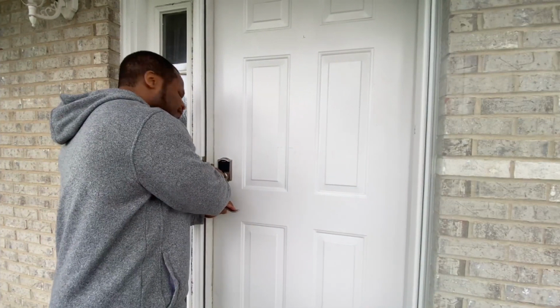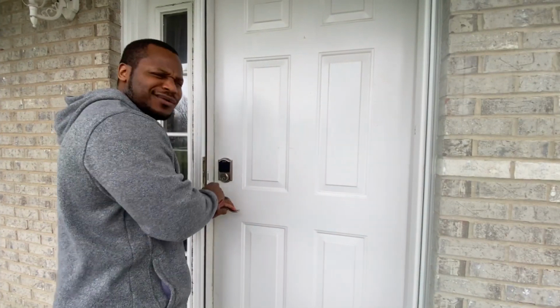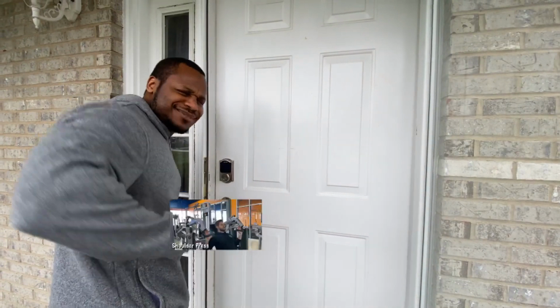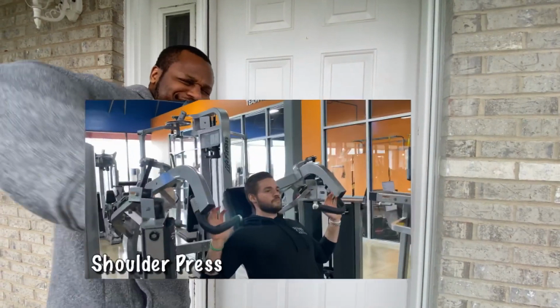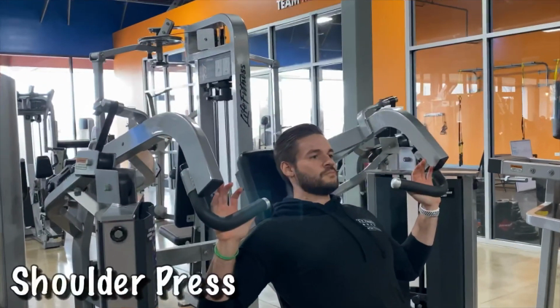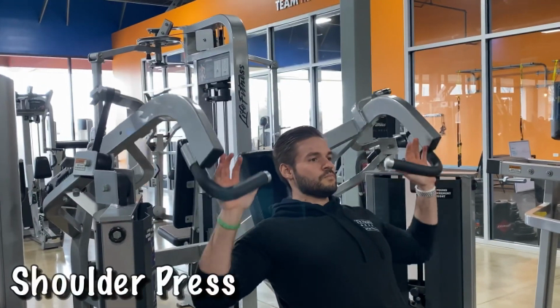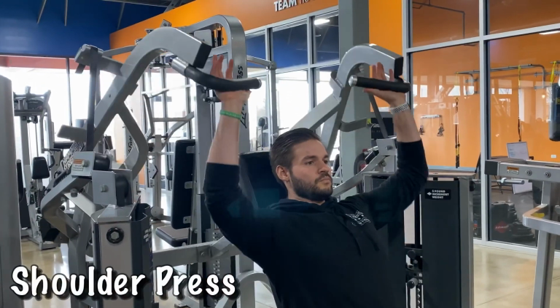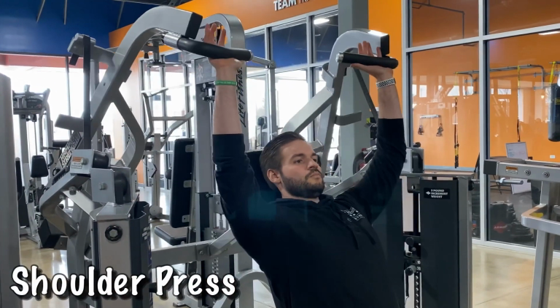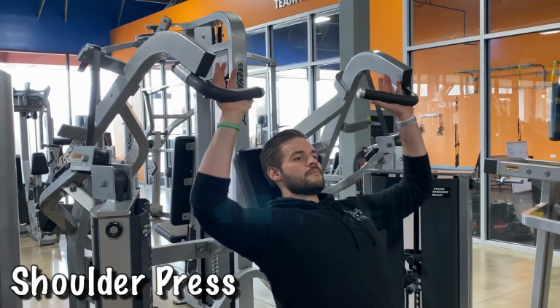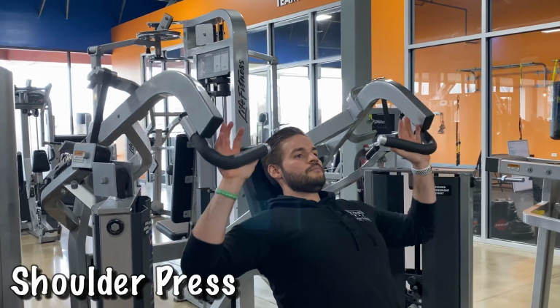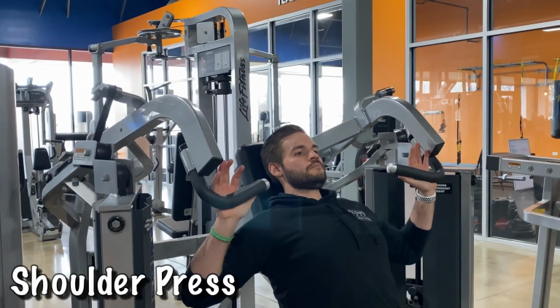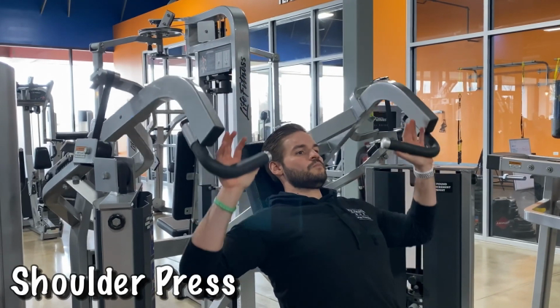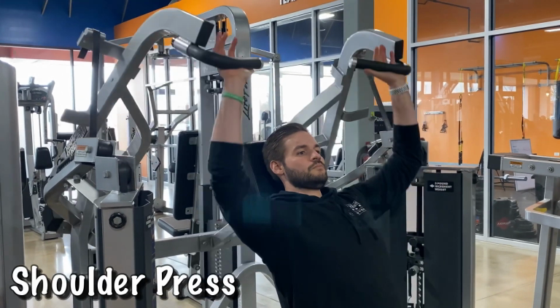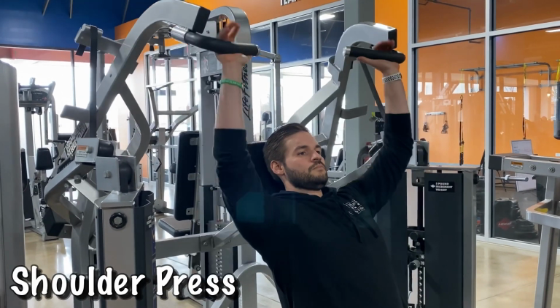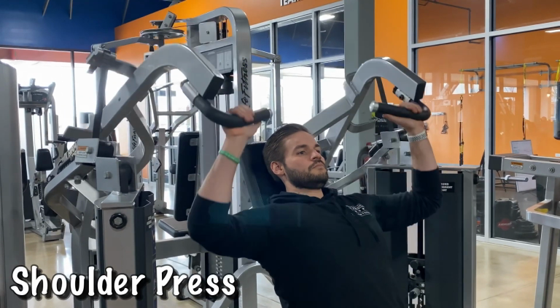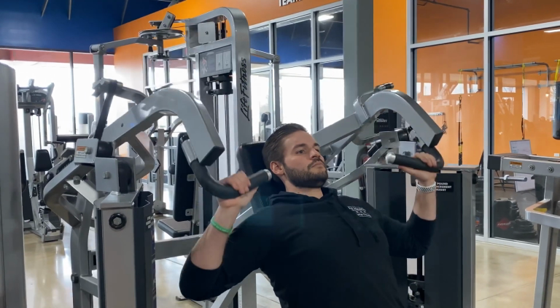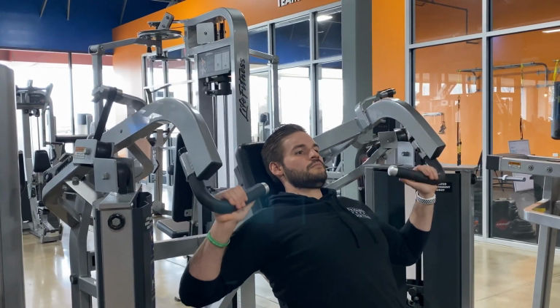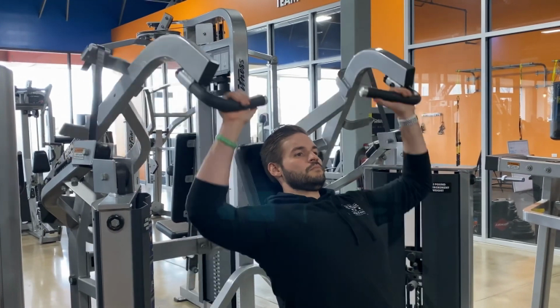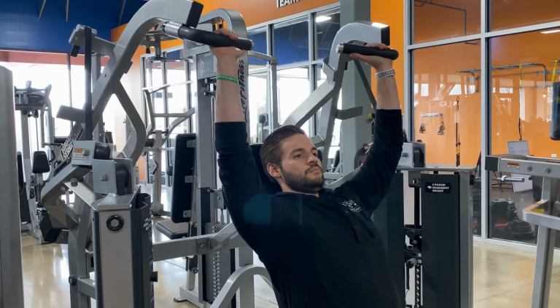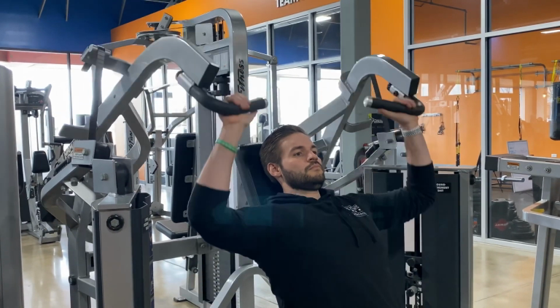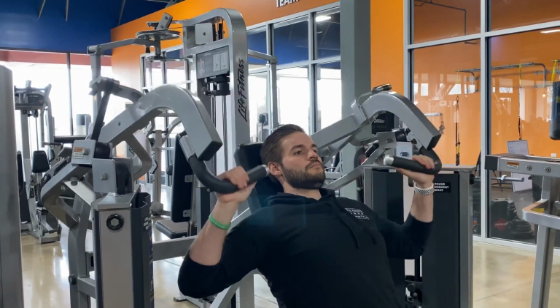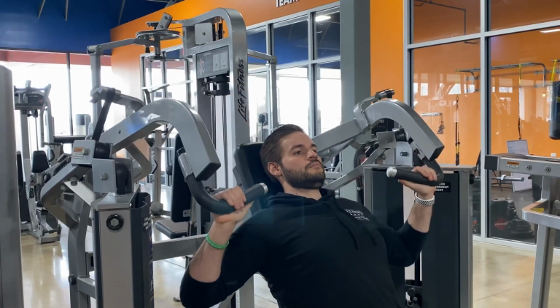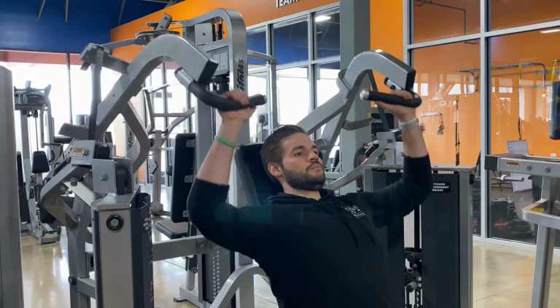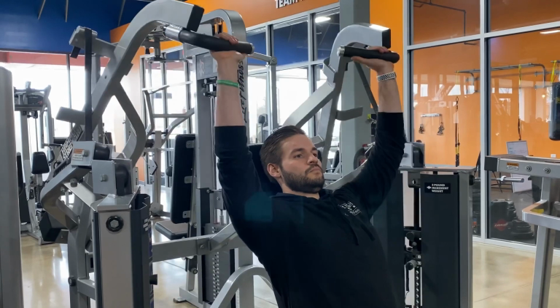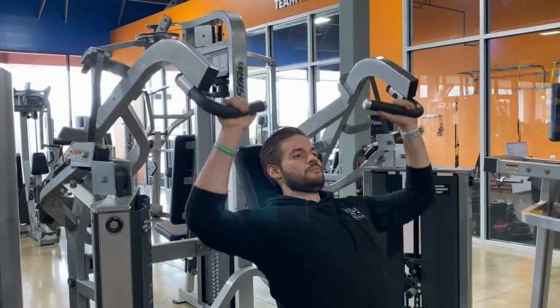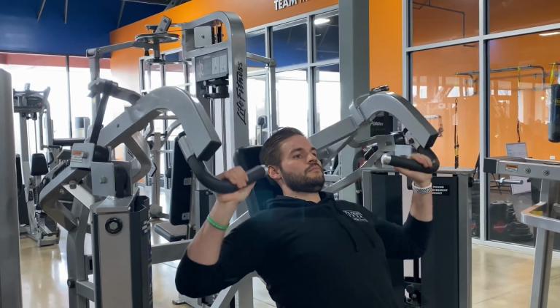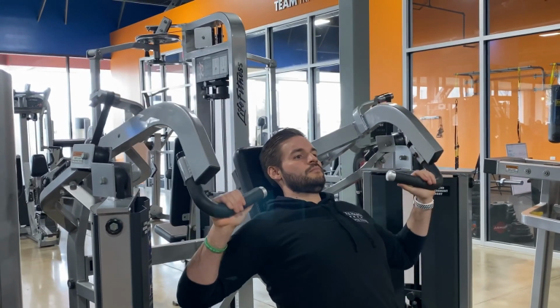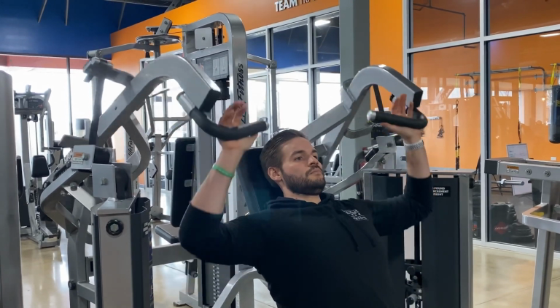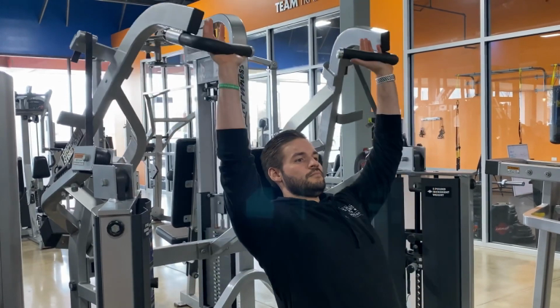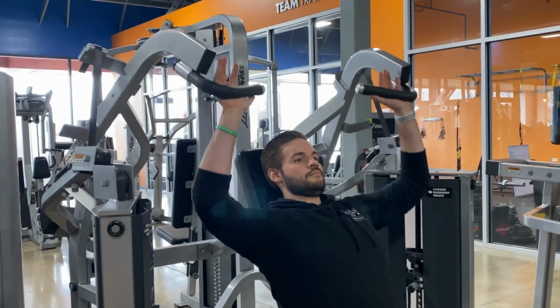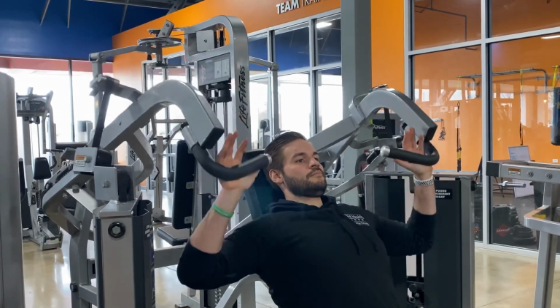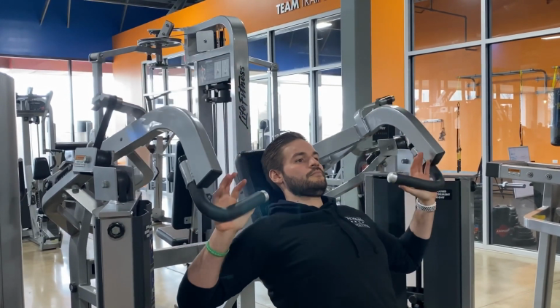Hold on. The shoulder press is great for working the front and middle shoulder. With your elbows 90 degrees and your upper arms parallel to the floor, push to extend or straighten your arm.